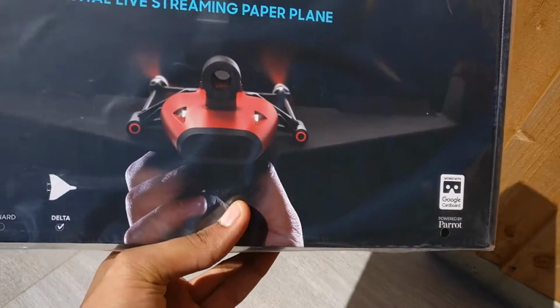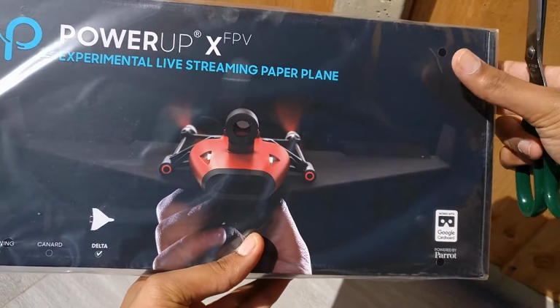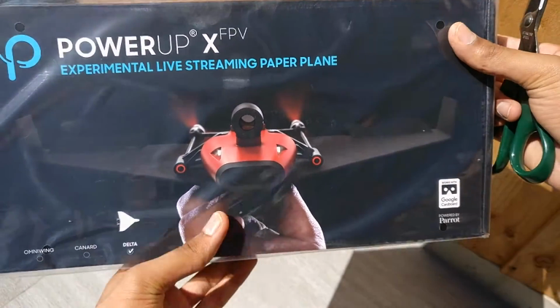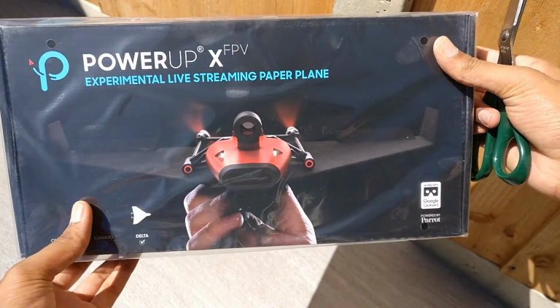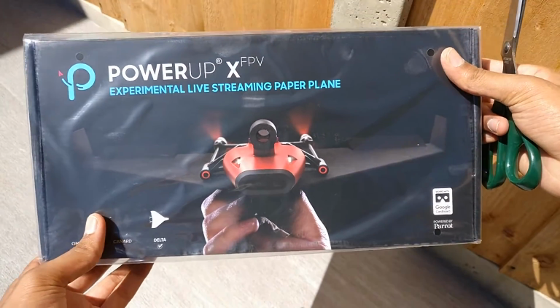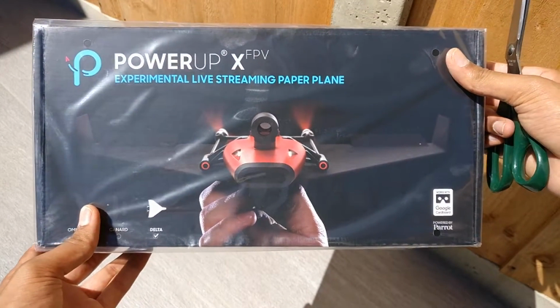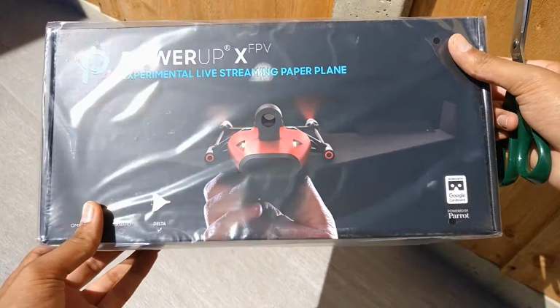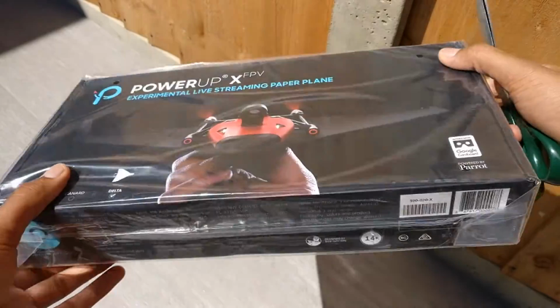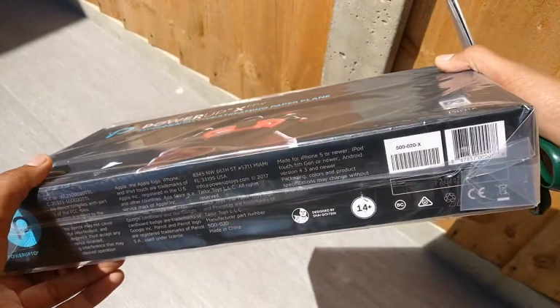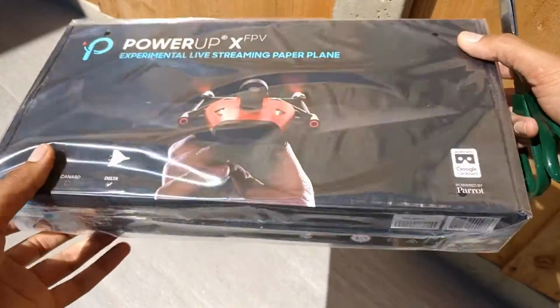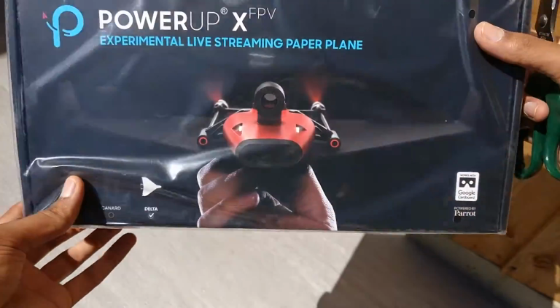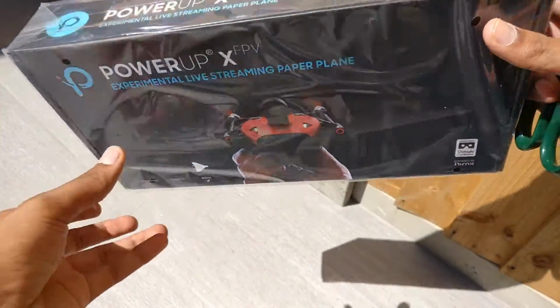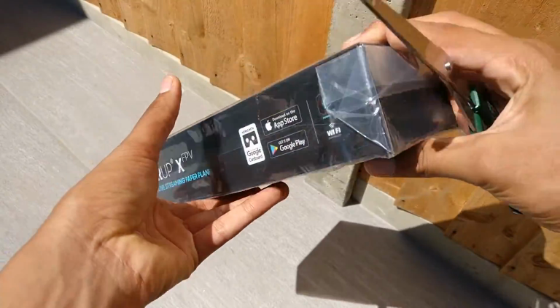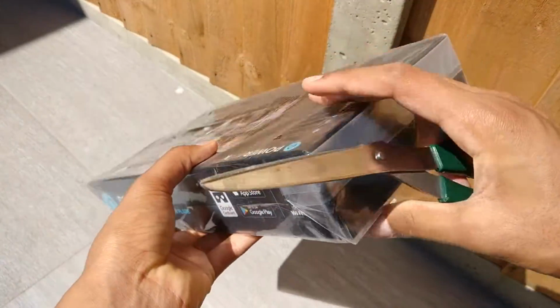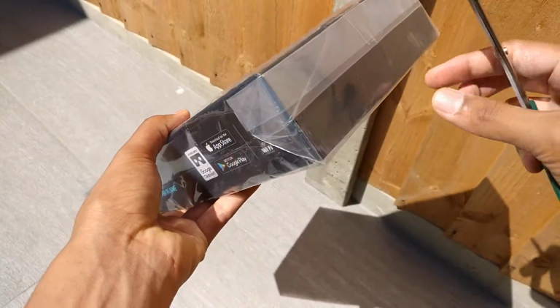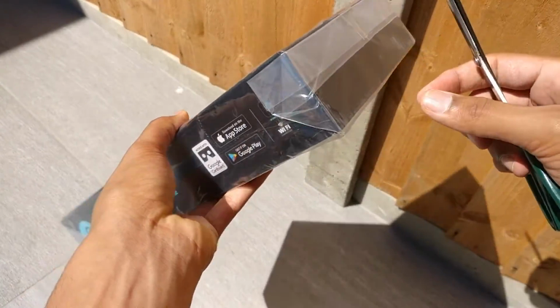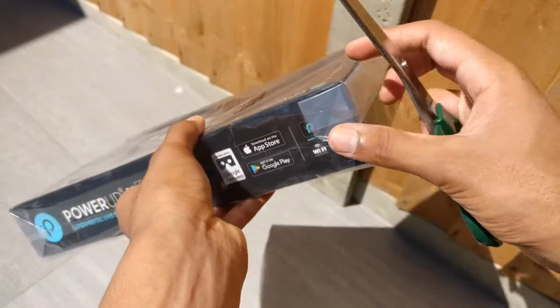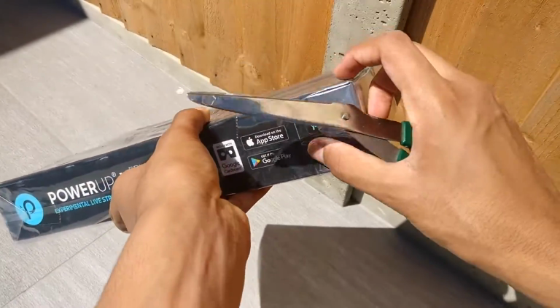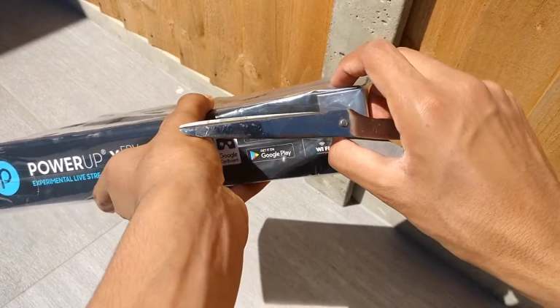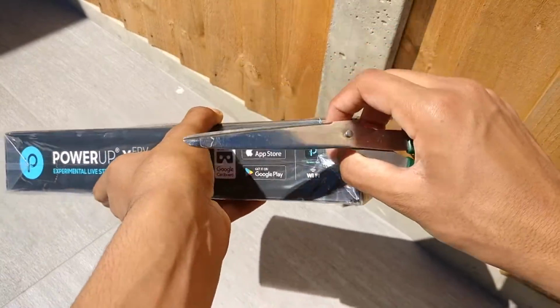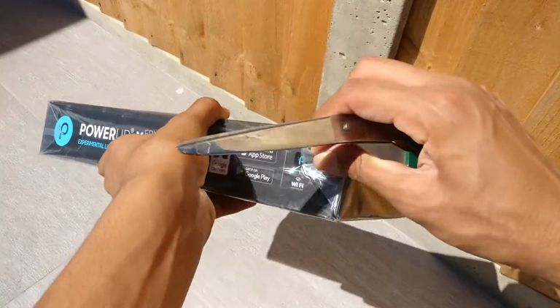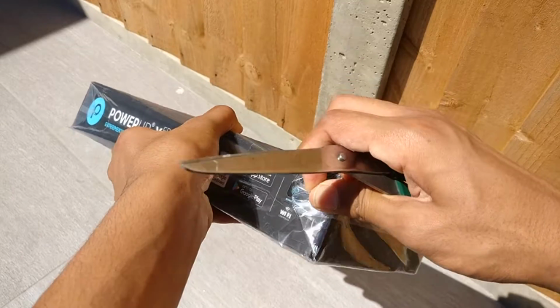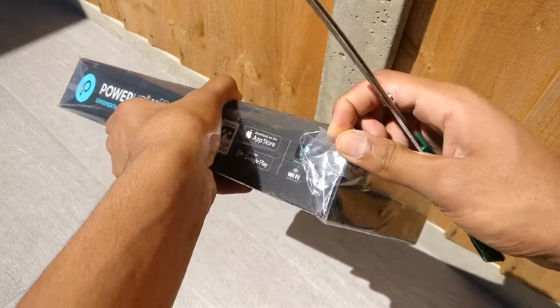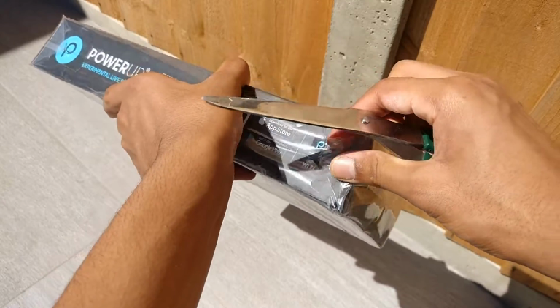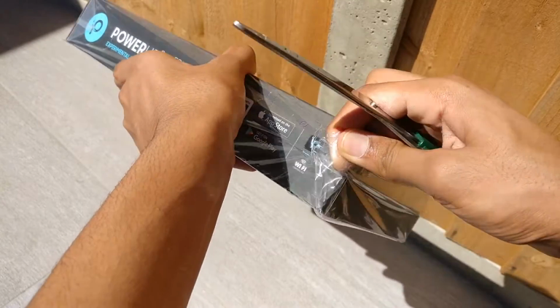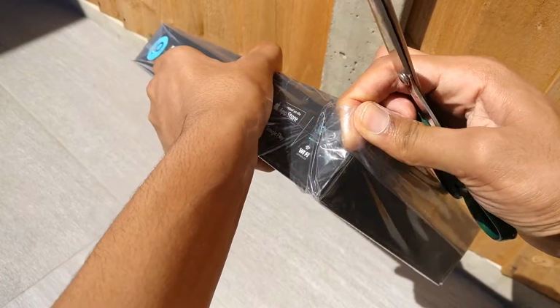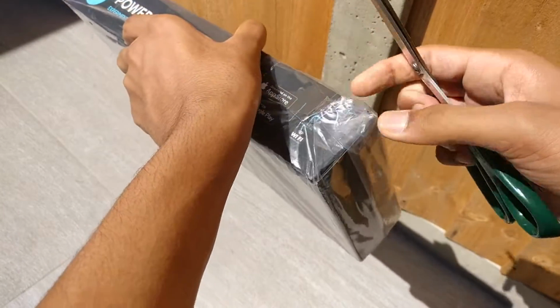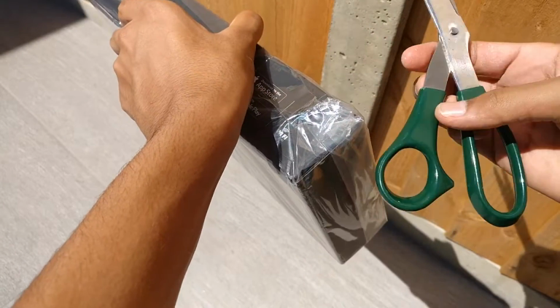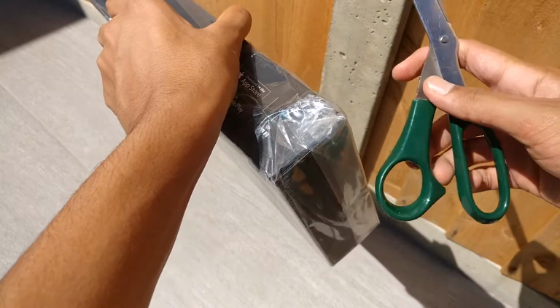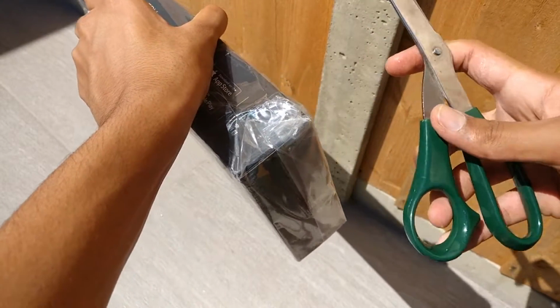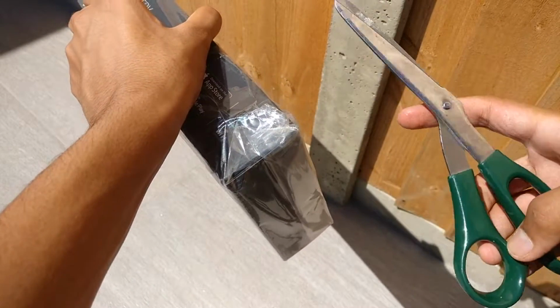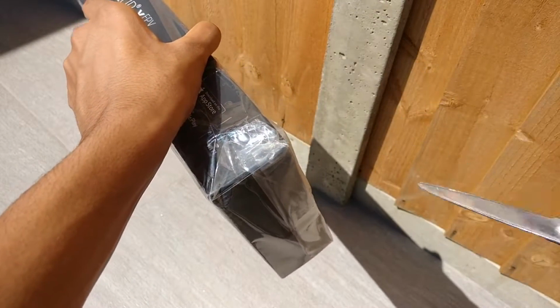Hey guys, welcome back to Setforce. With me today I have the PowerUp FPV plane. I reached out to these guys to be able to take a look at their product because I thought it was really interesting and definitely a great idea.